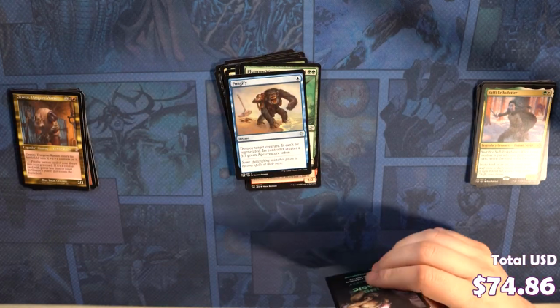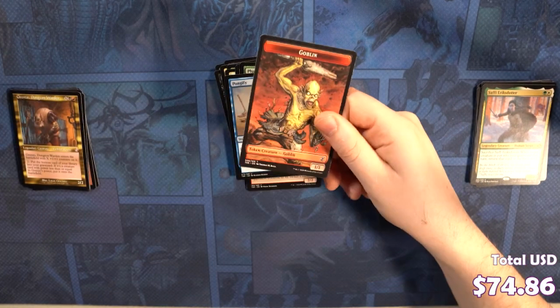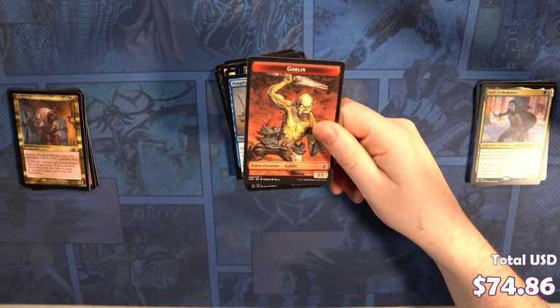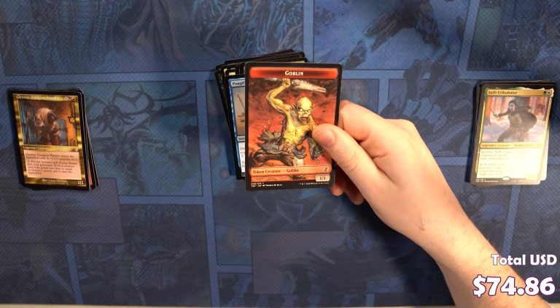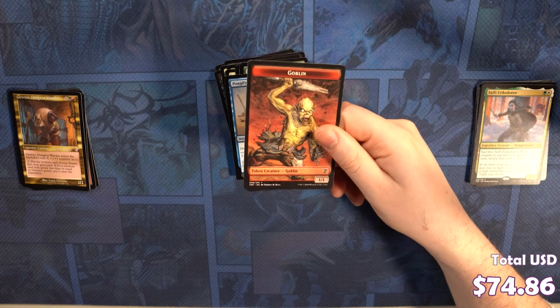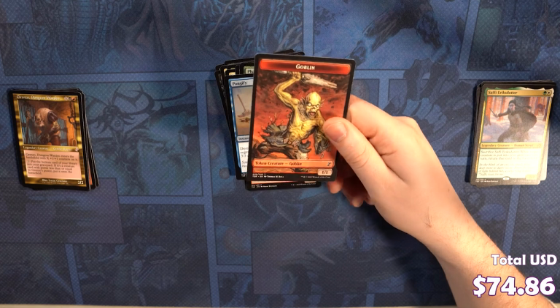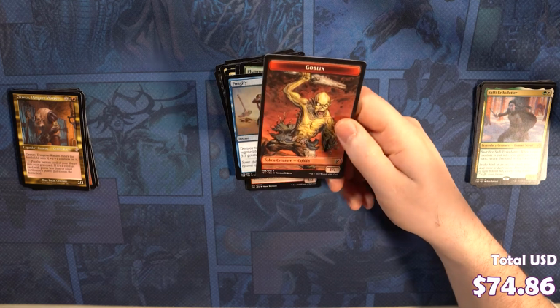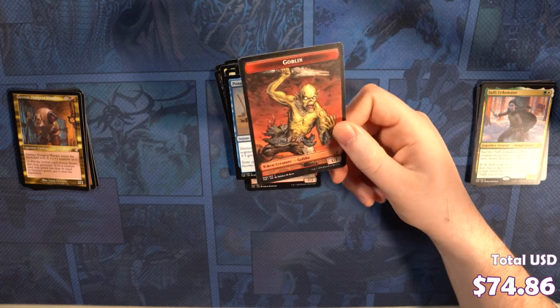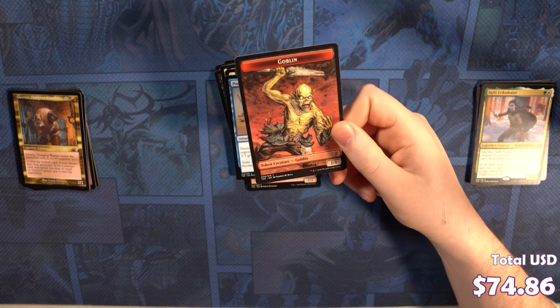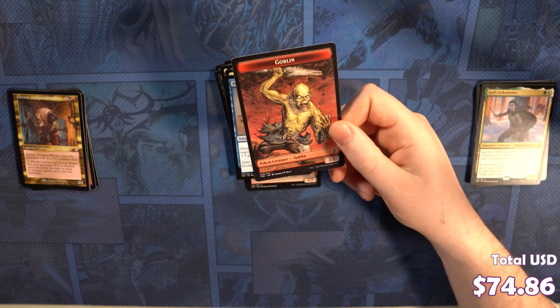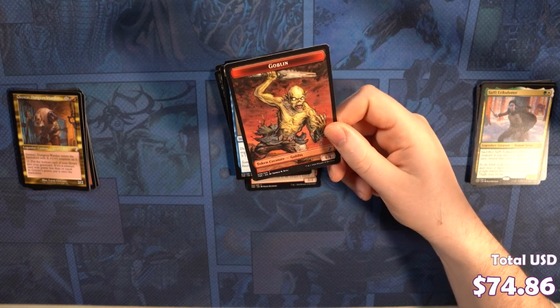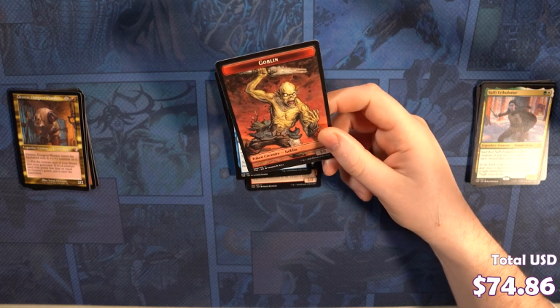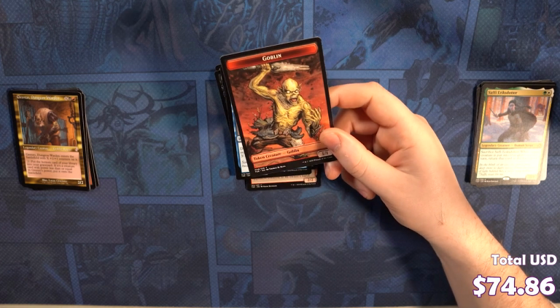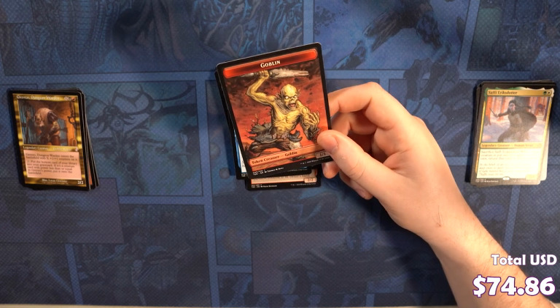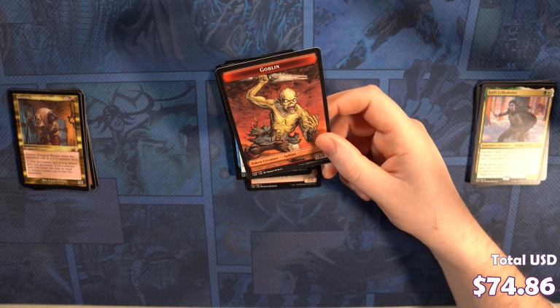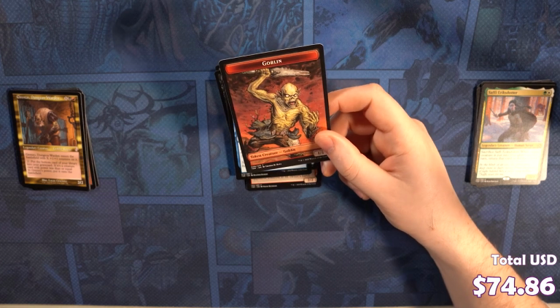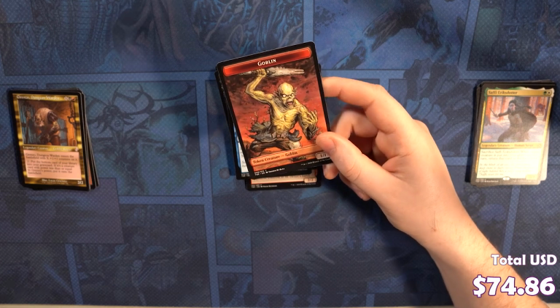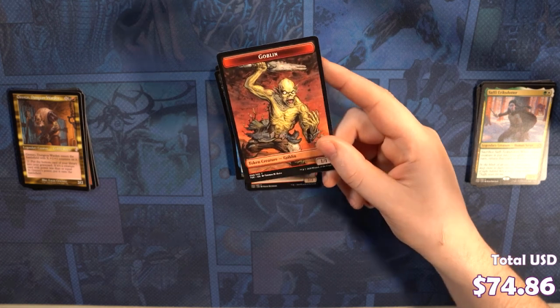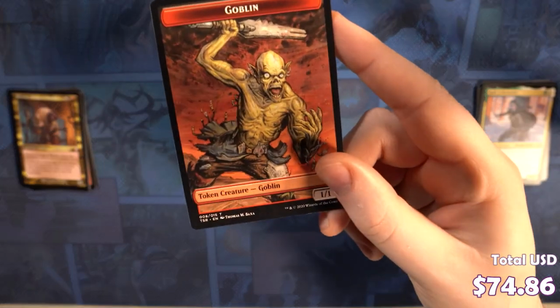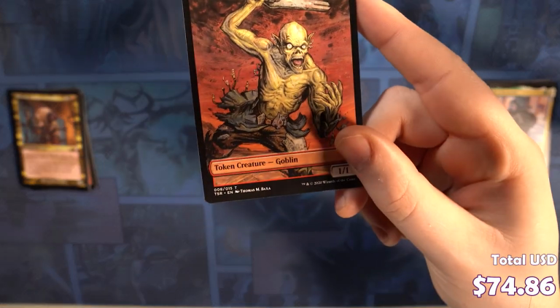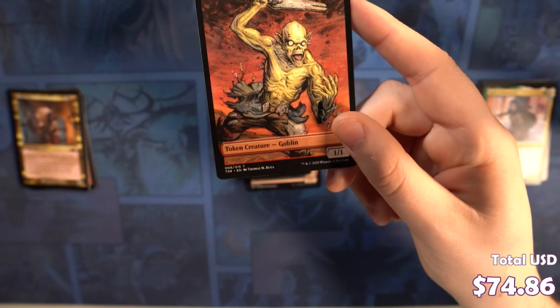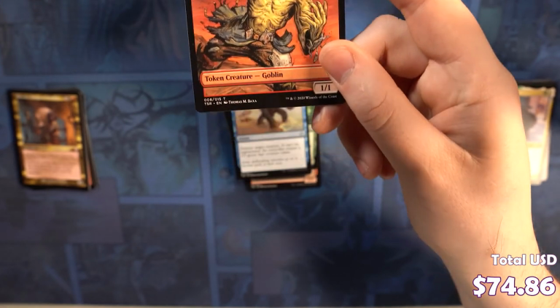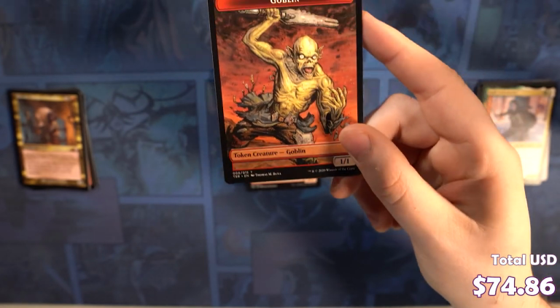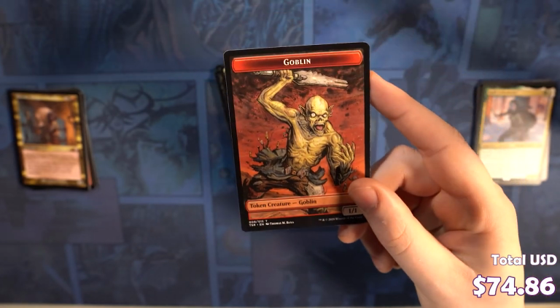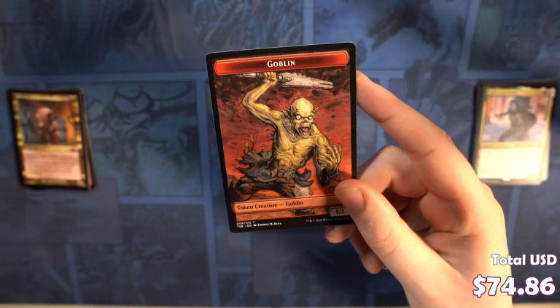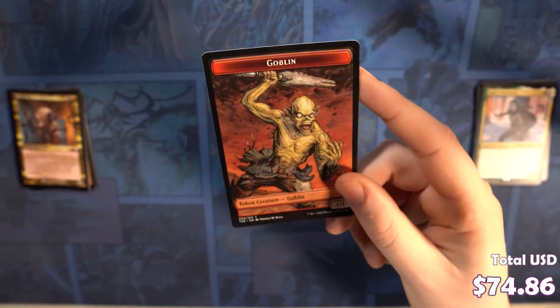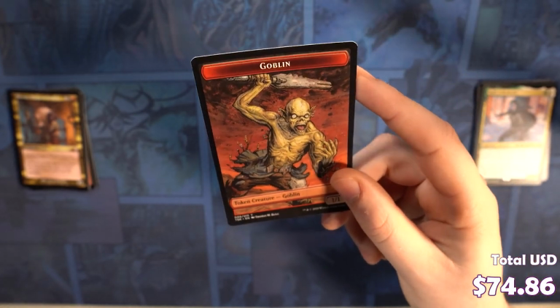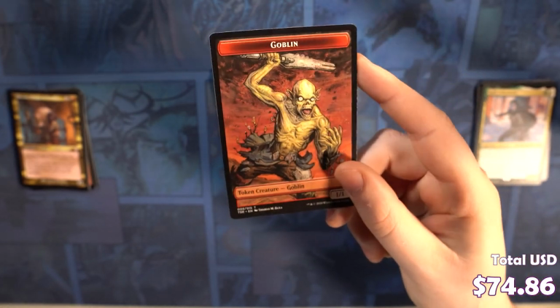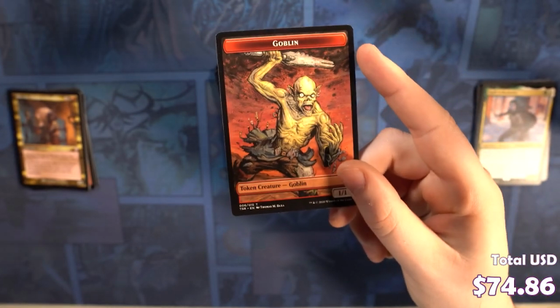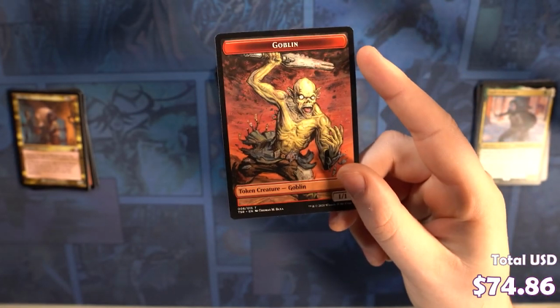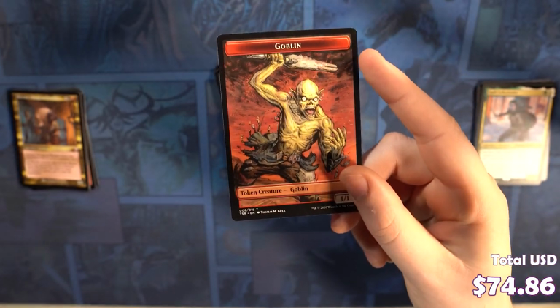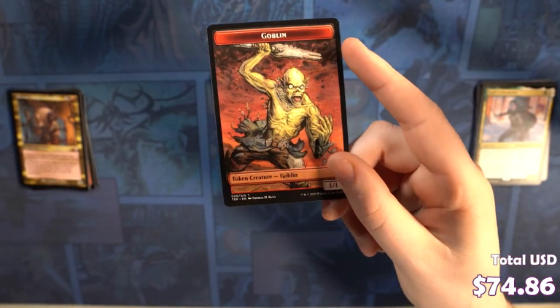And we got a Zomblin — worst token printed in a long time. It's not a goblin. Look at this thing. It's not a goblin. It's a zombie.